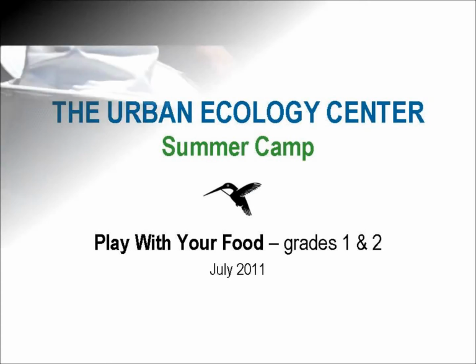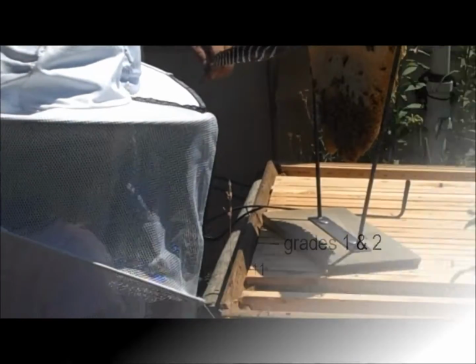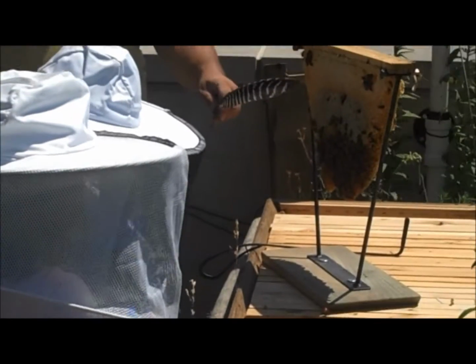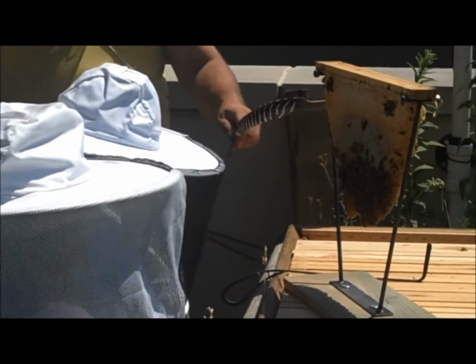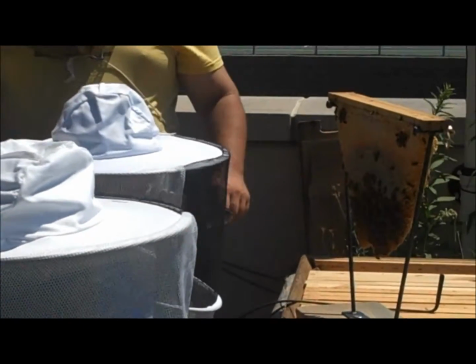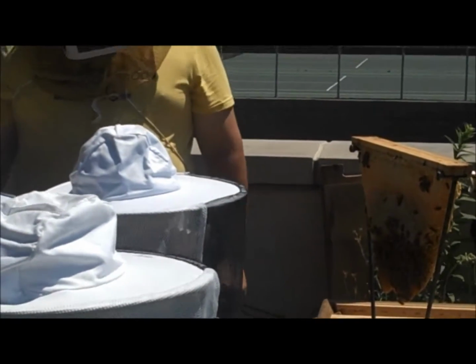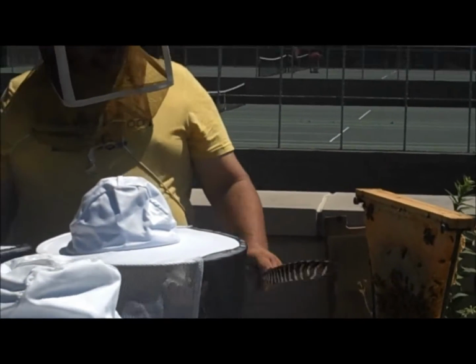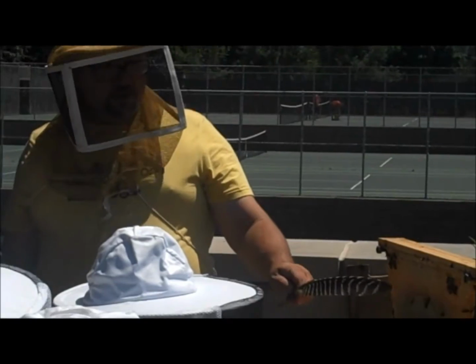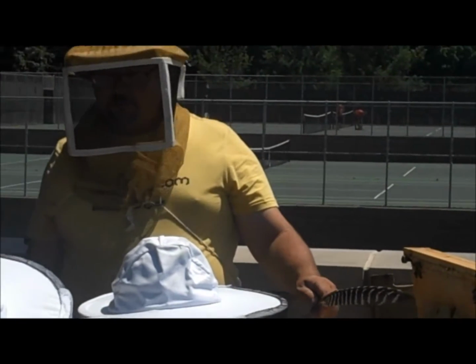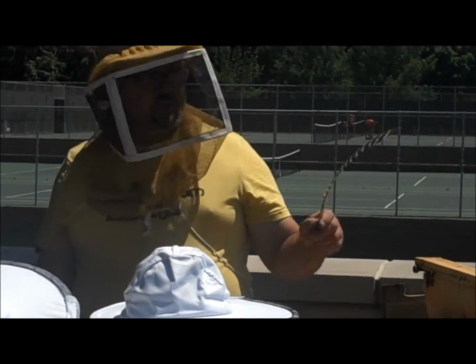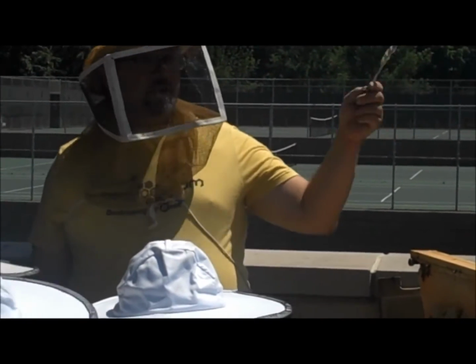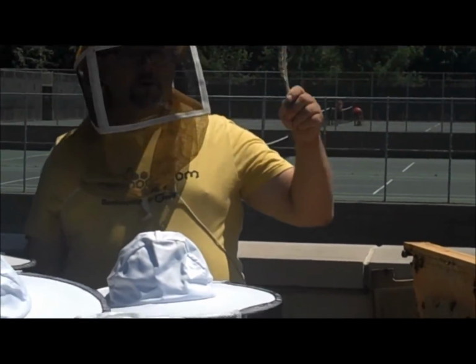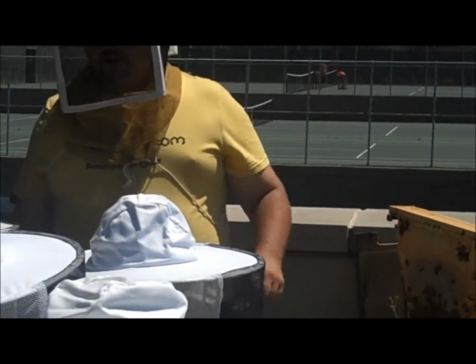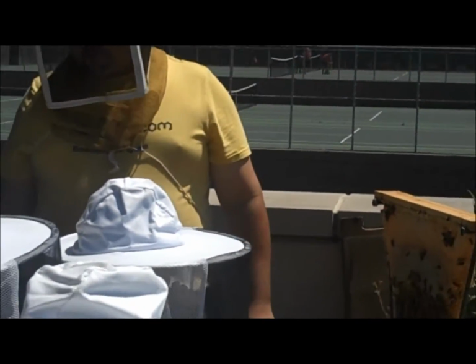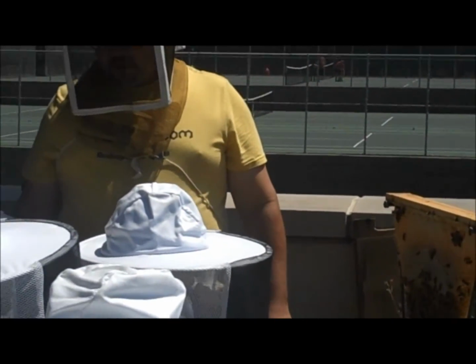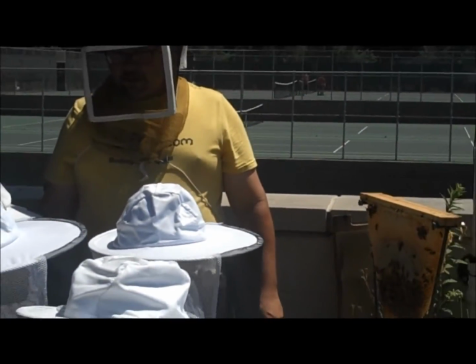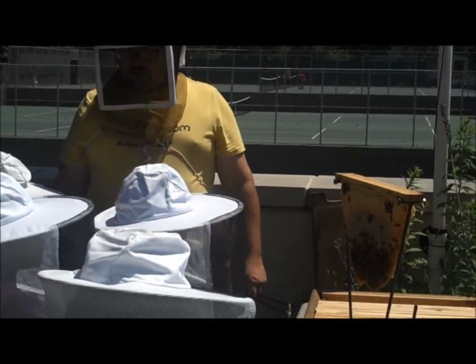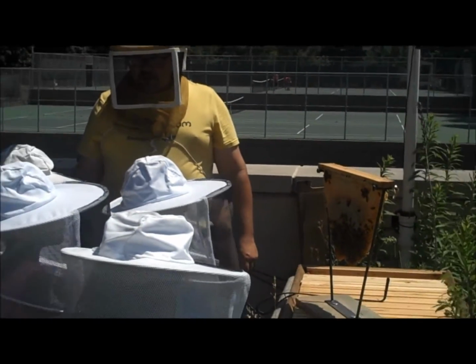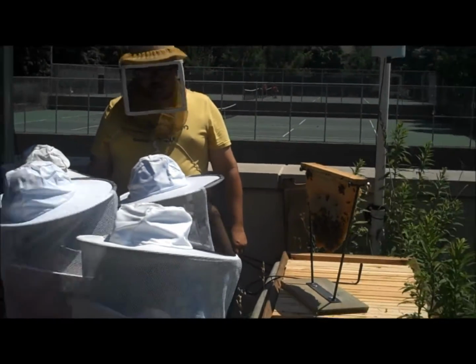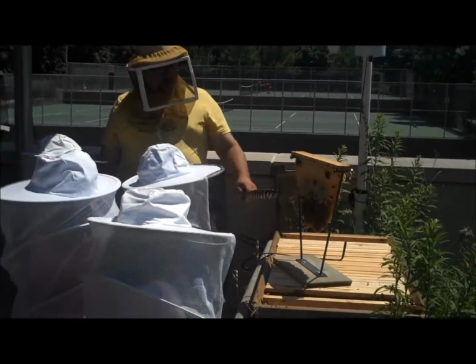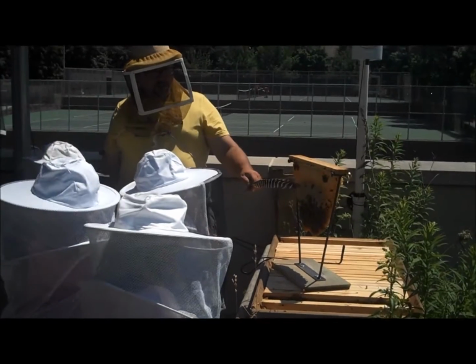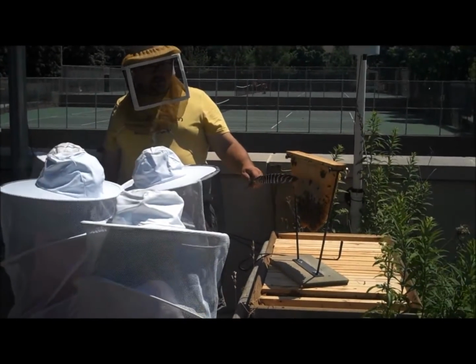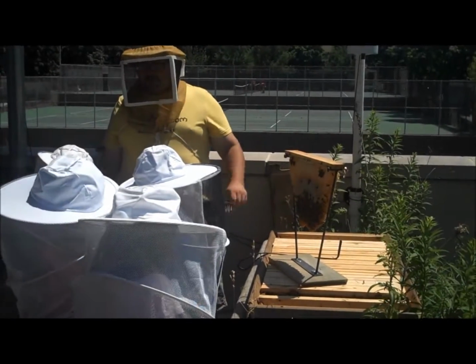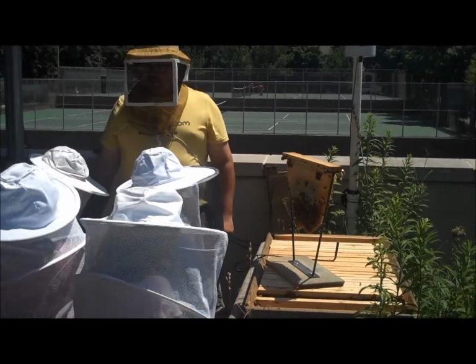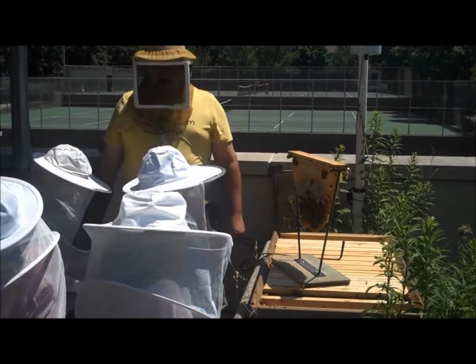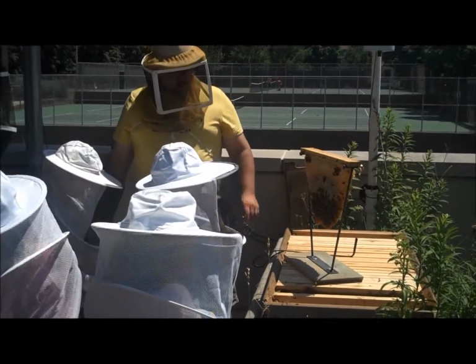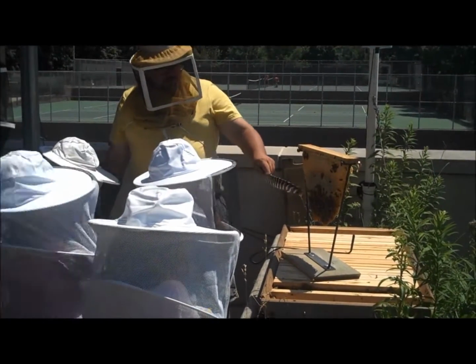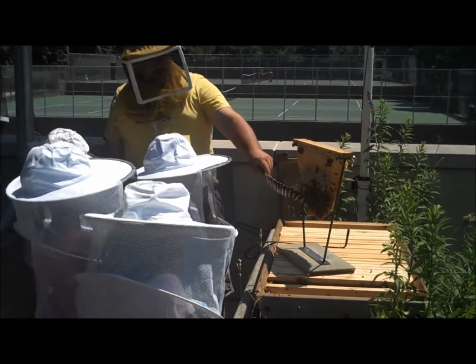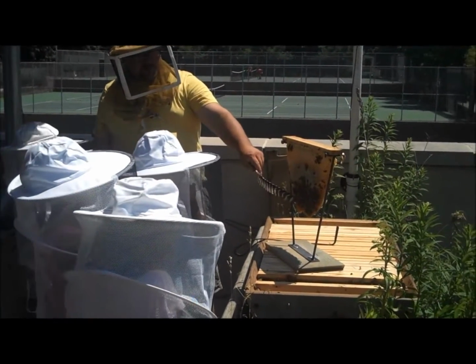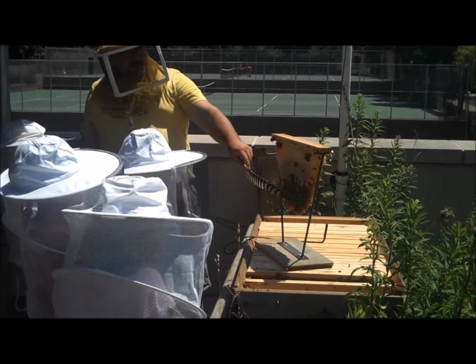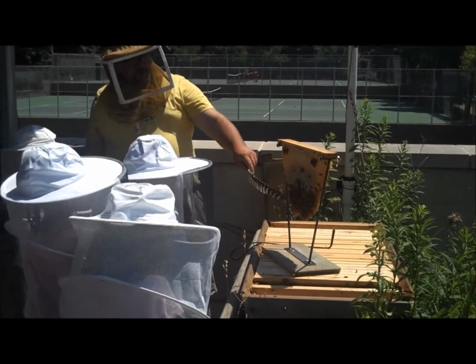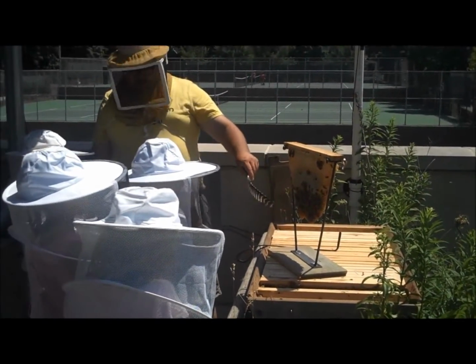This is what we call a nectar flow. That means that the bees are foraging all the flowers that are out there and they're bringing back the yummy stuff that they gather and they're putting it all in here for winter storage. So all the bees are working and working.